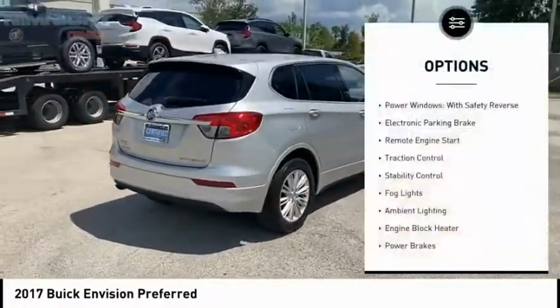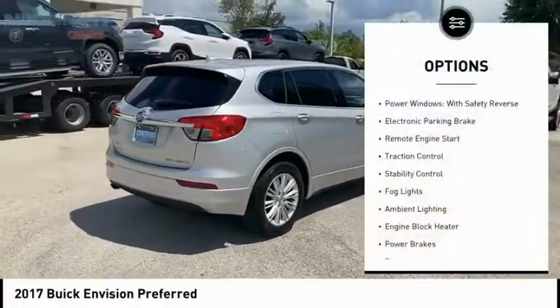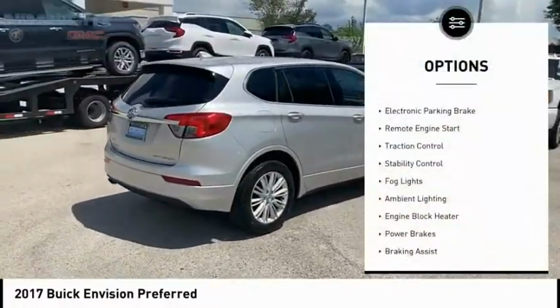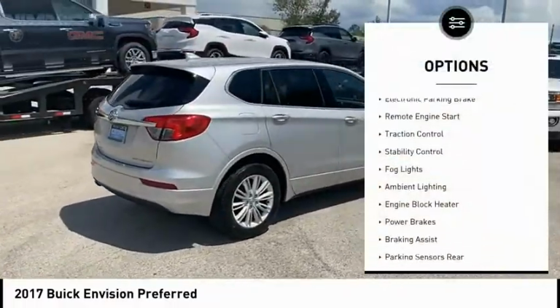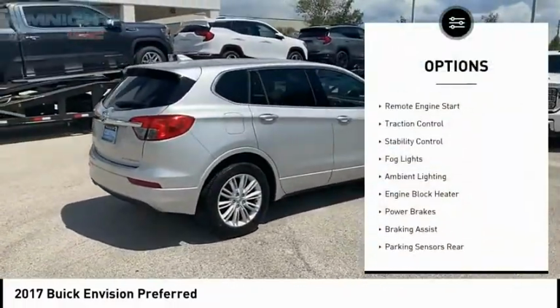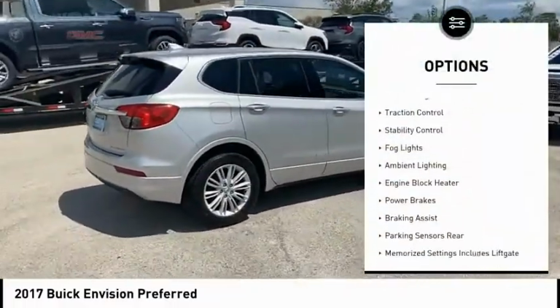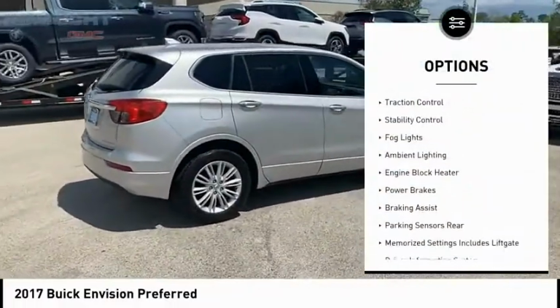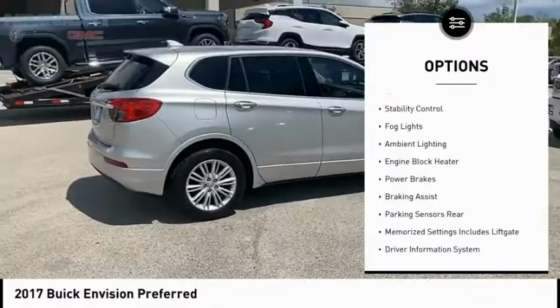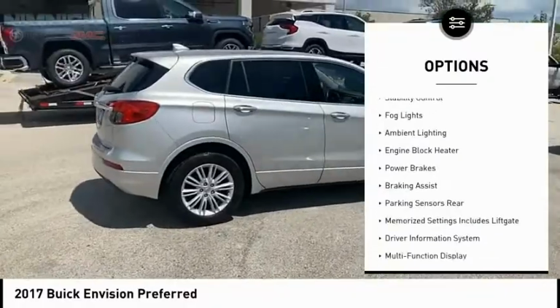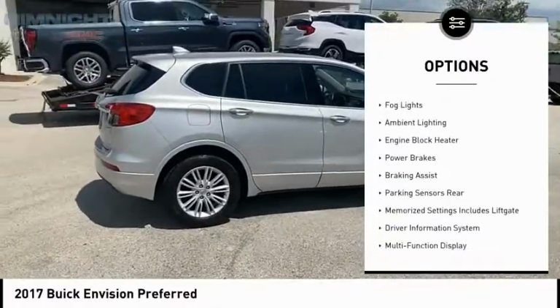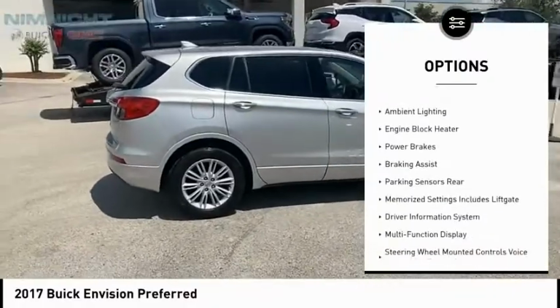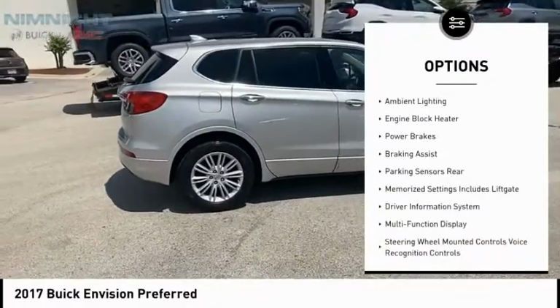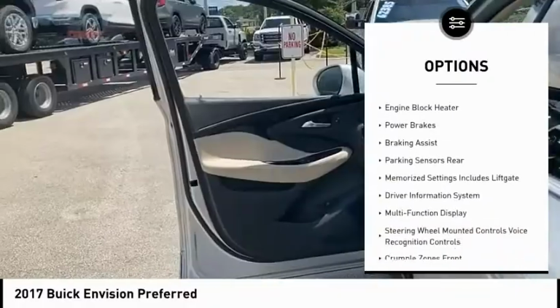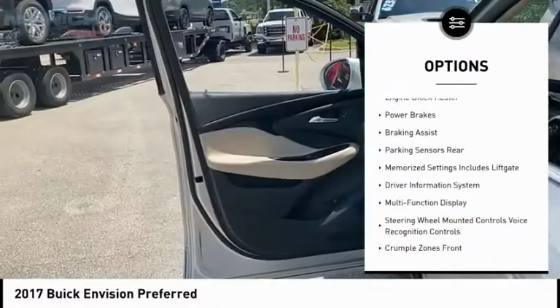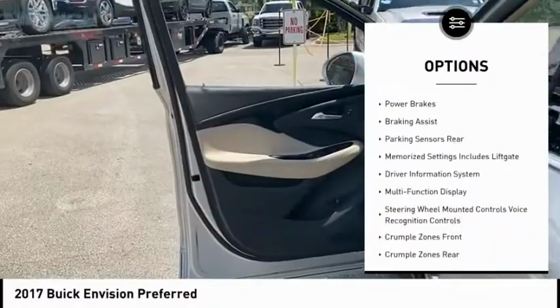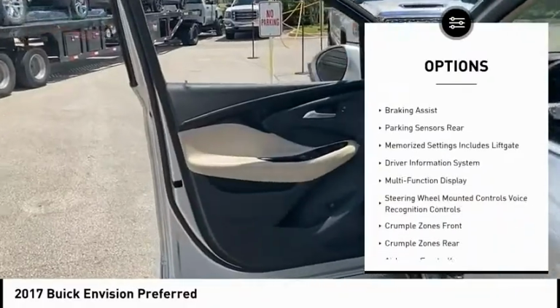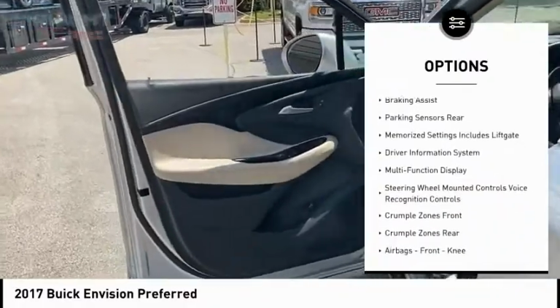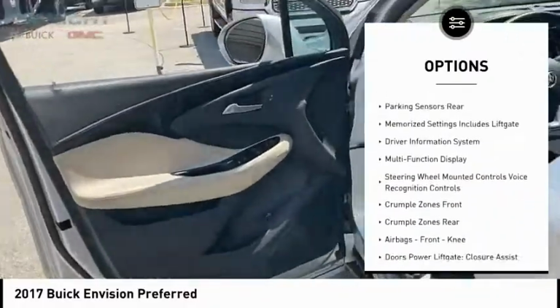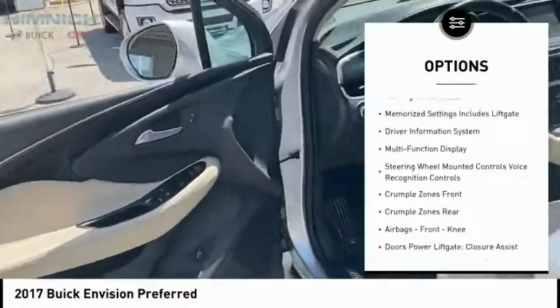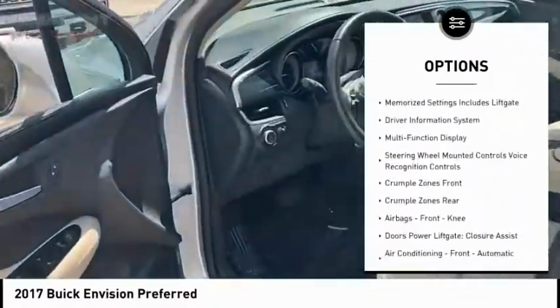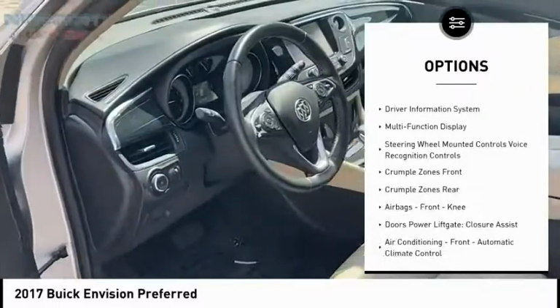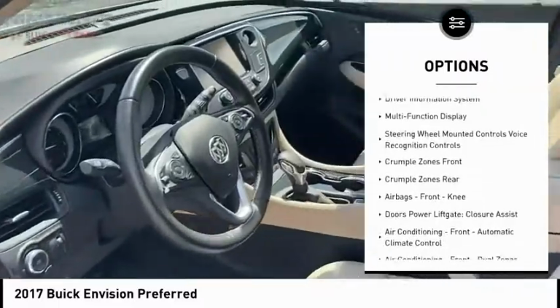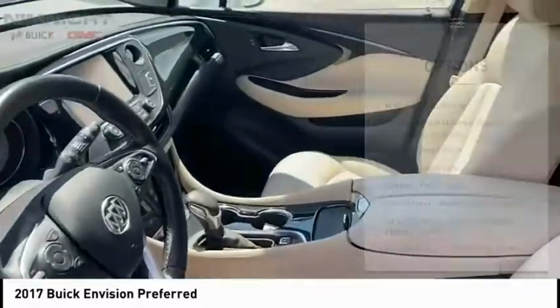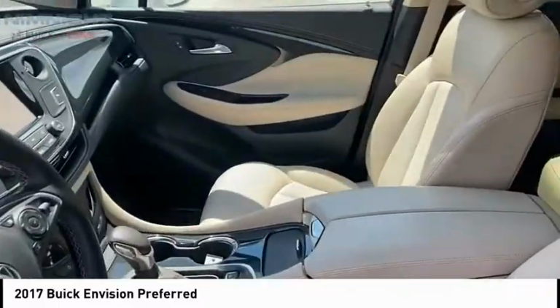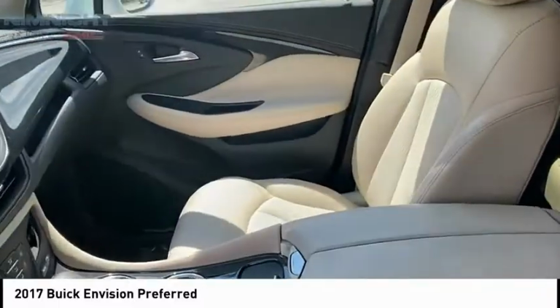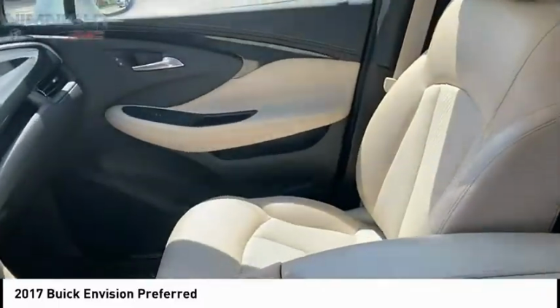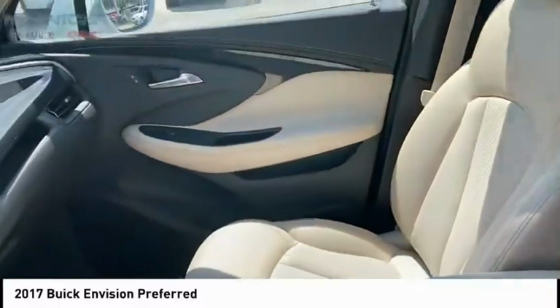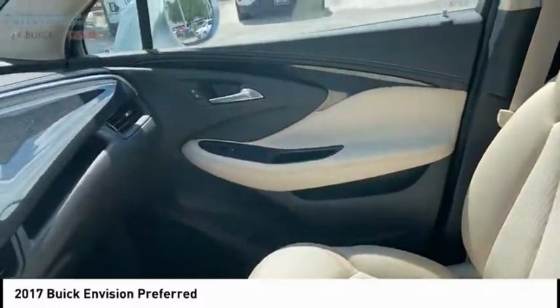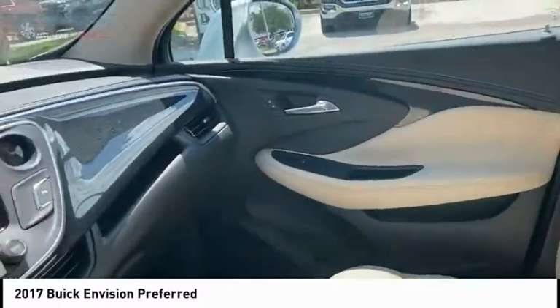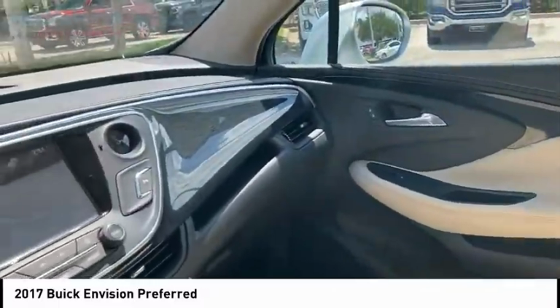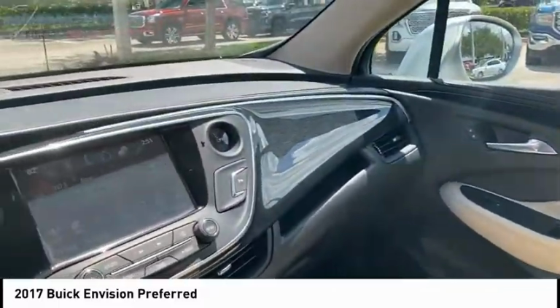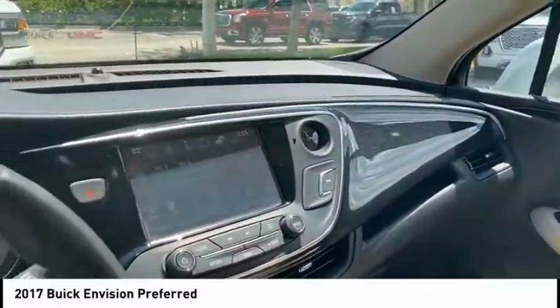Power windows with safety reverse, electronic parking brake, remote engine start, traction control, stability control, fog lights, ambient lighting, engine block heater, power brakes, and braking assist.